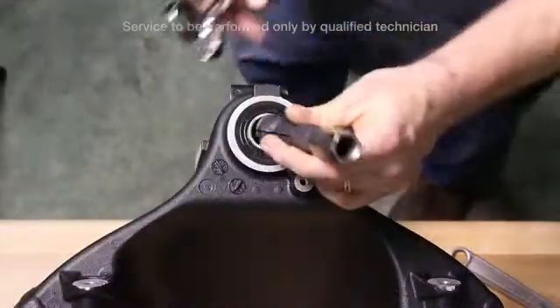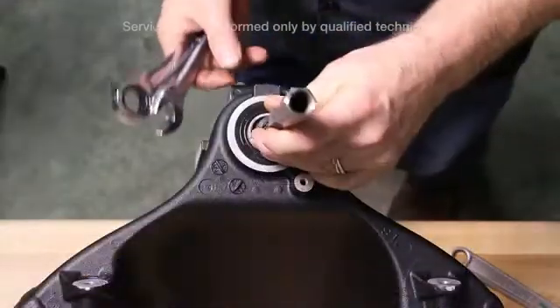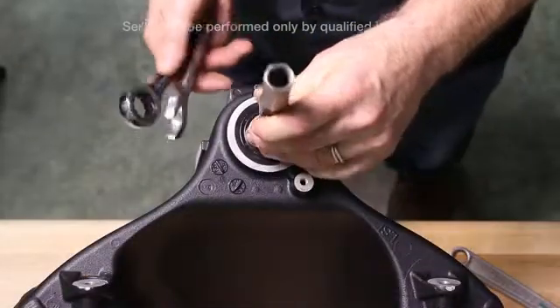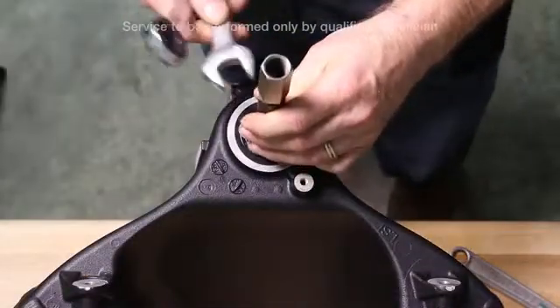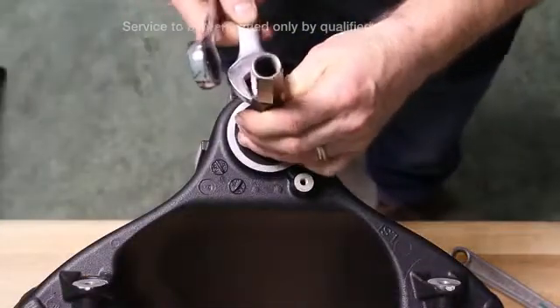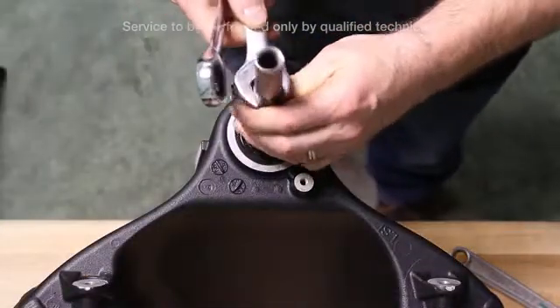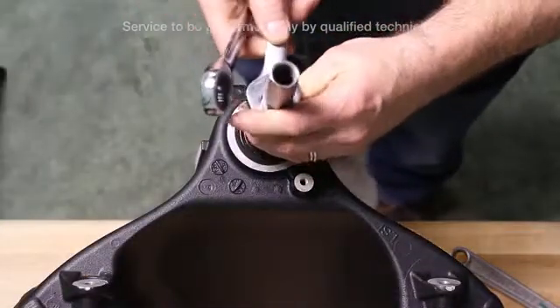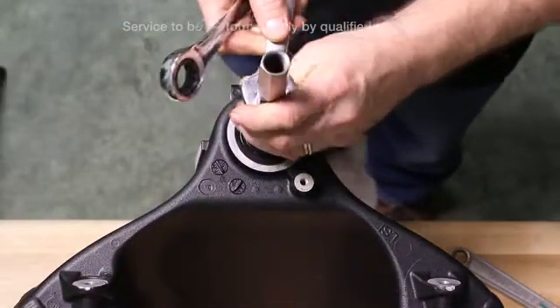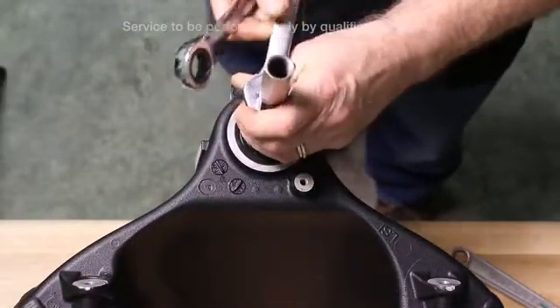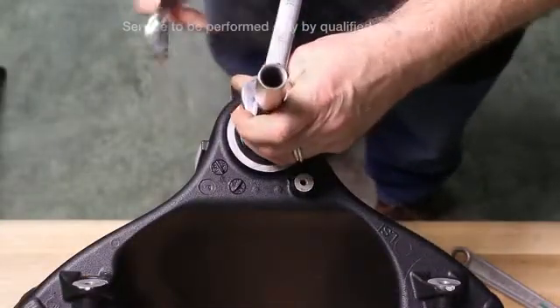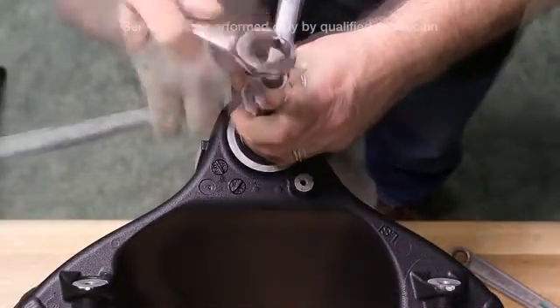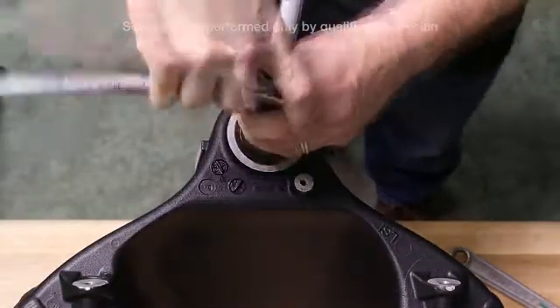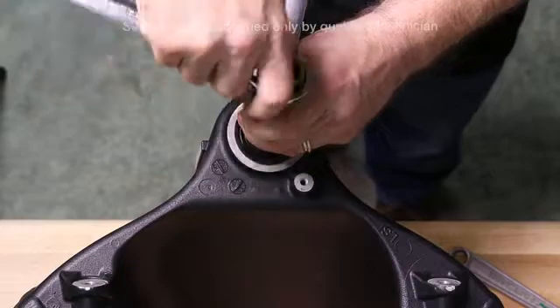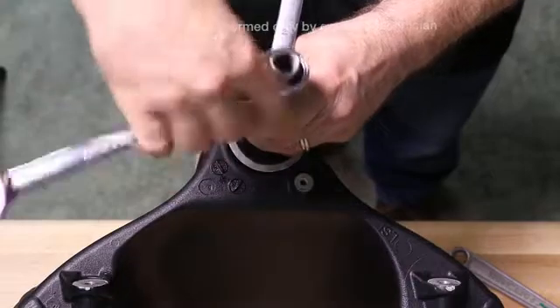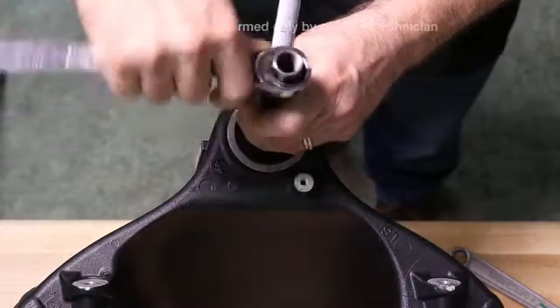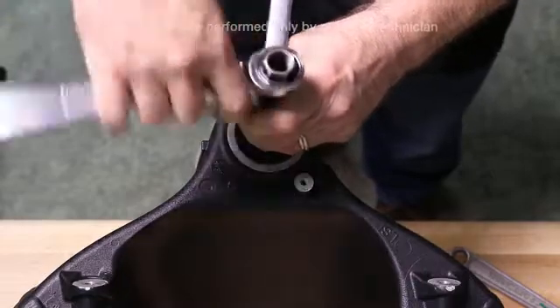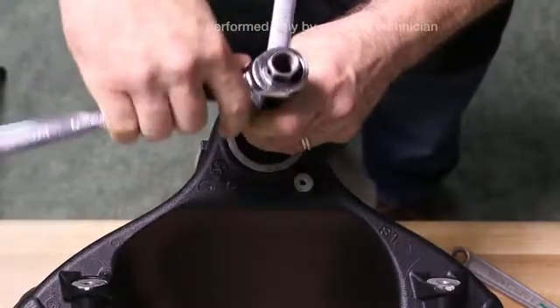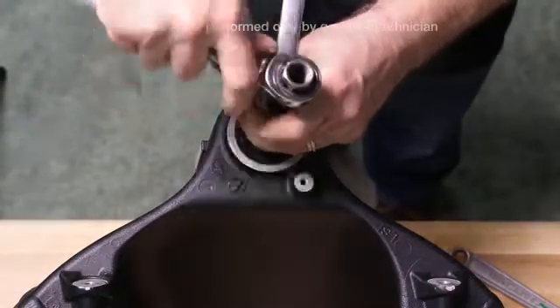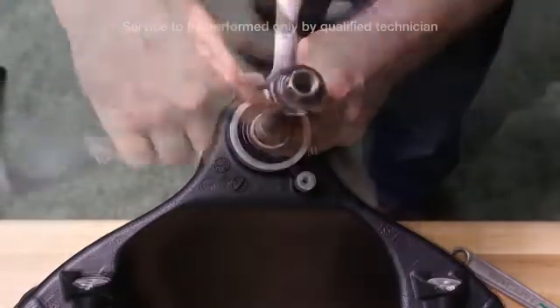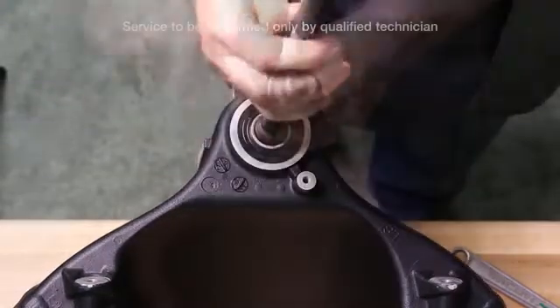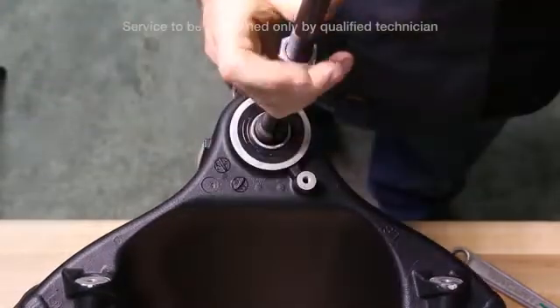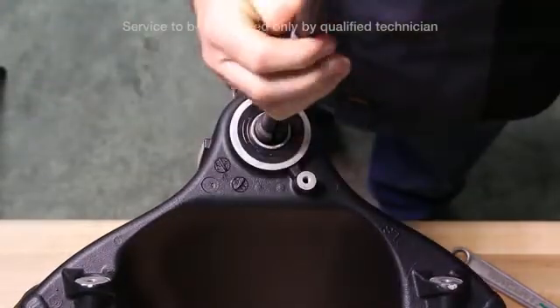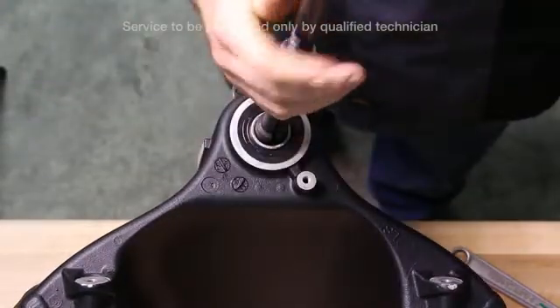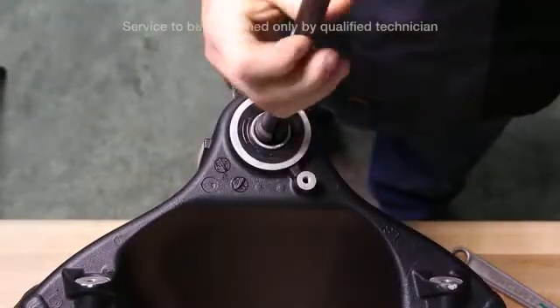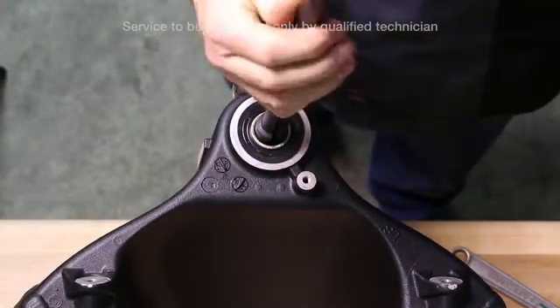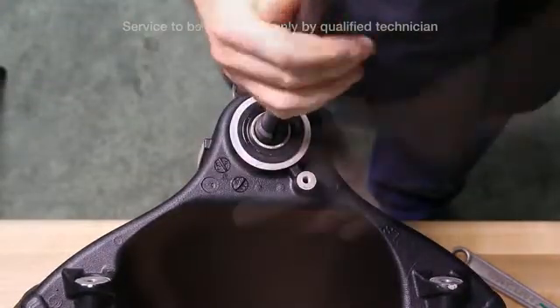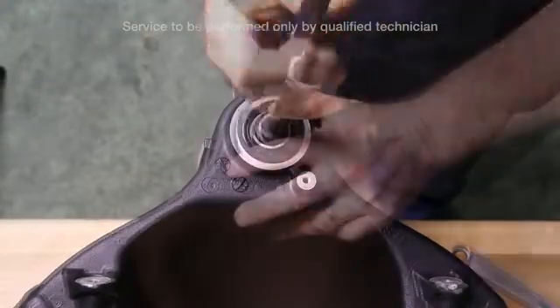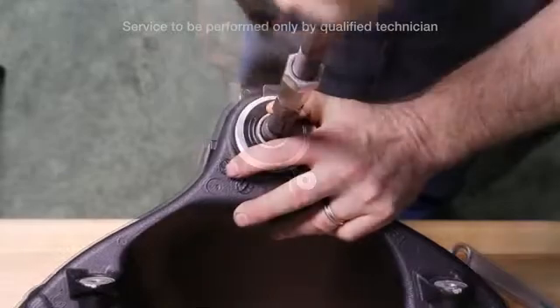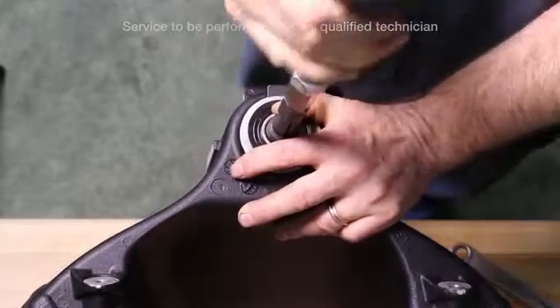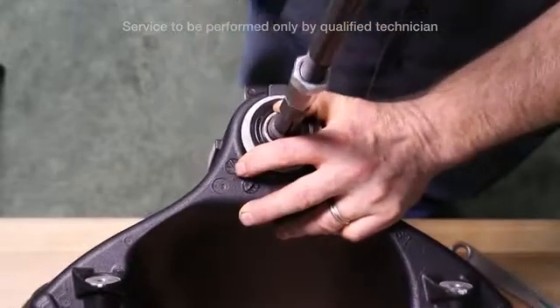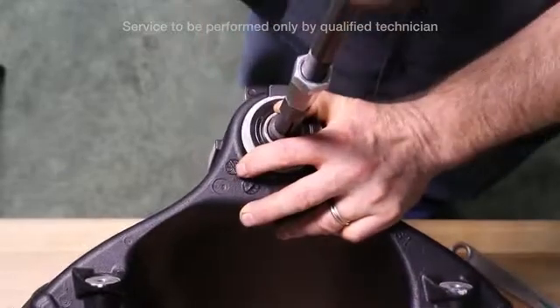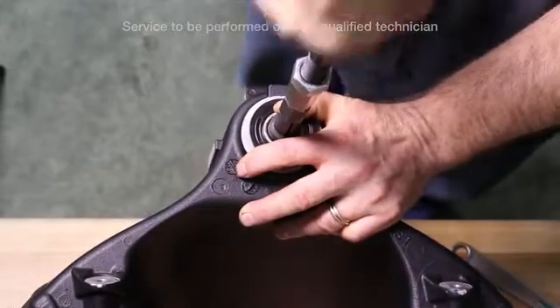Repeat the same procedure for the other side with the collar, expander pin and slide hammer. And remove the second bearing.